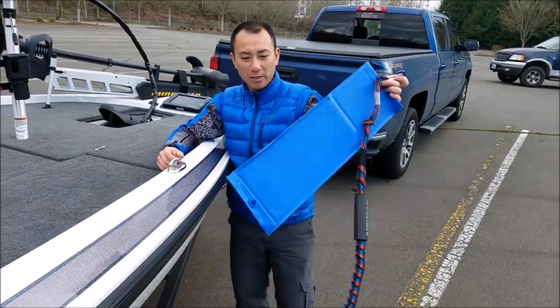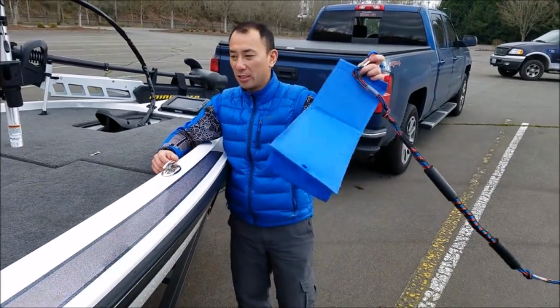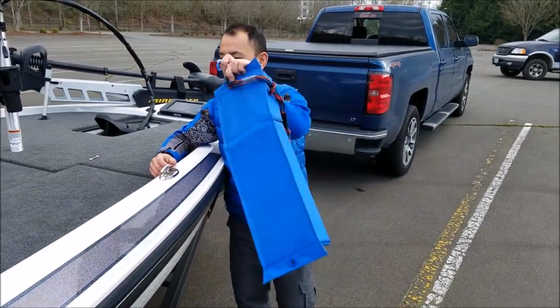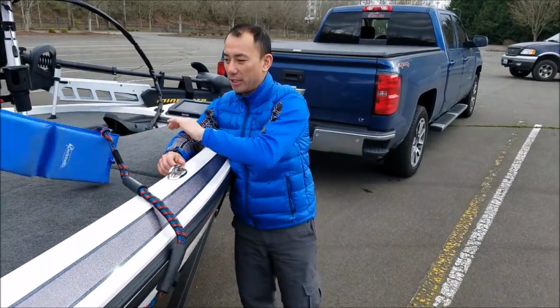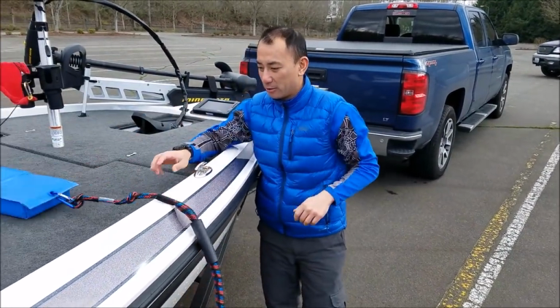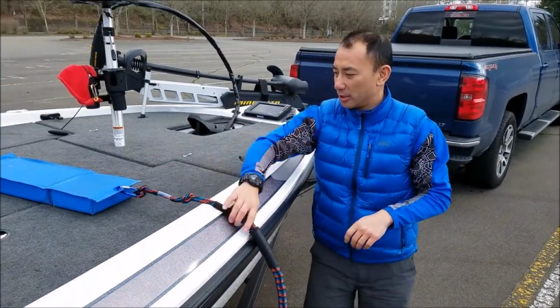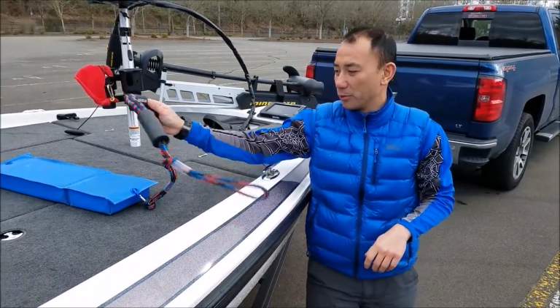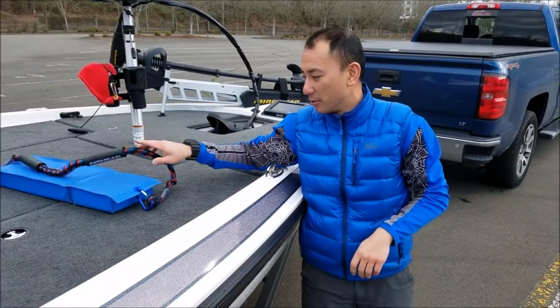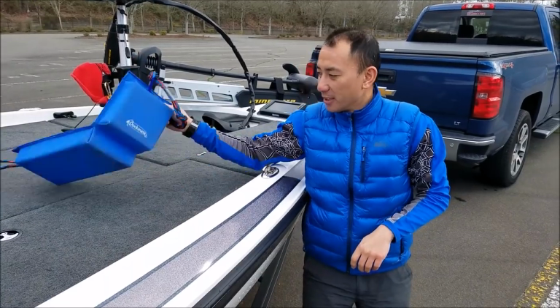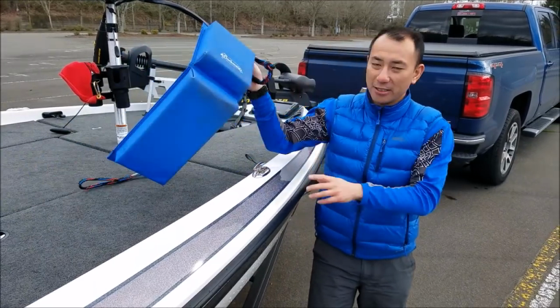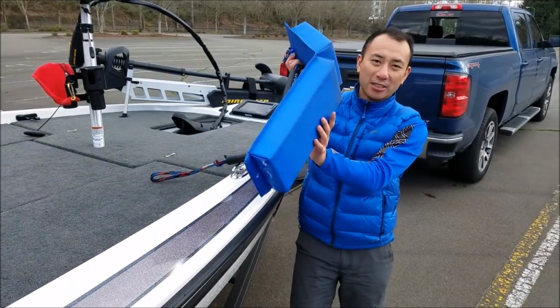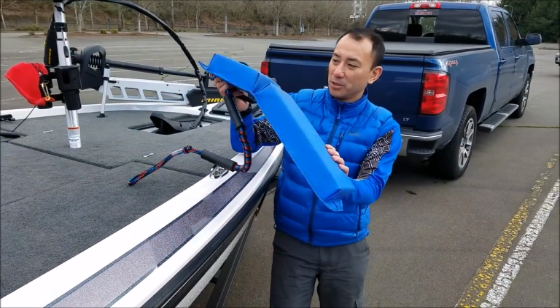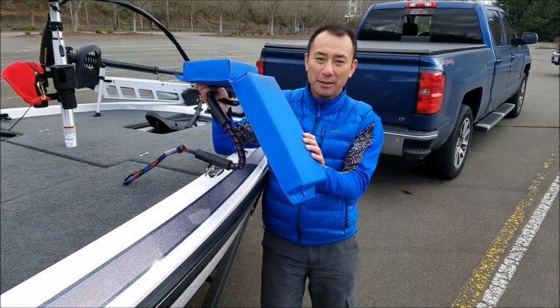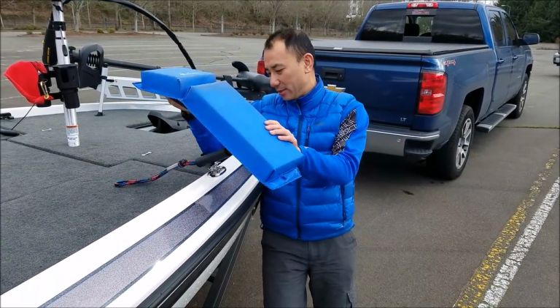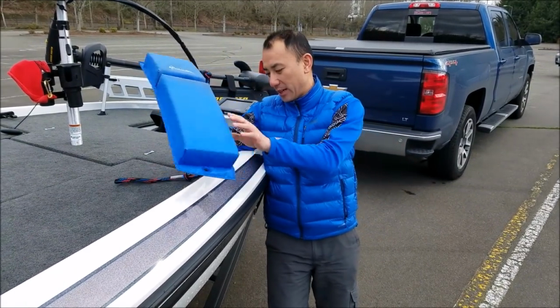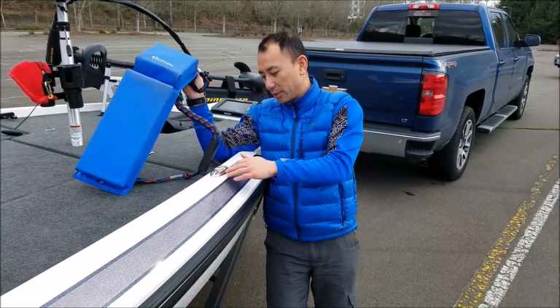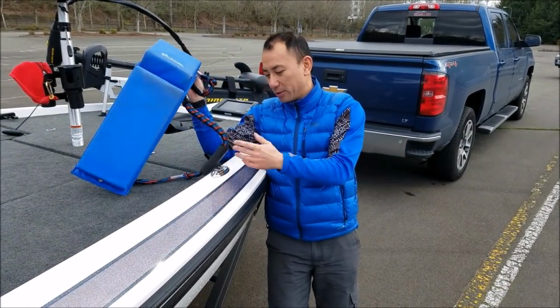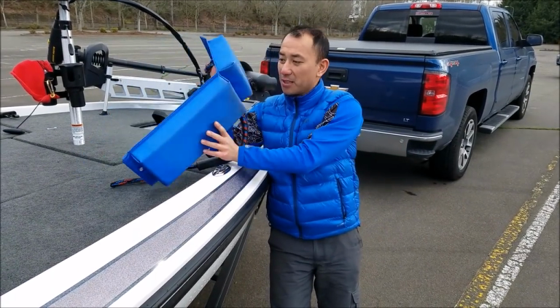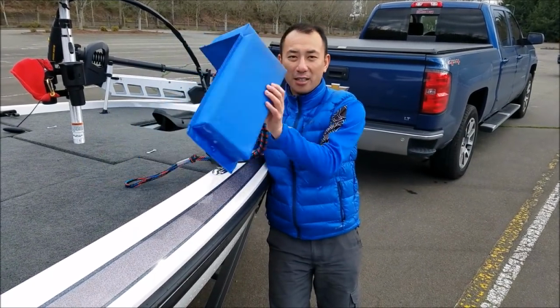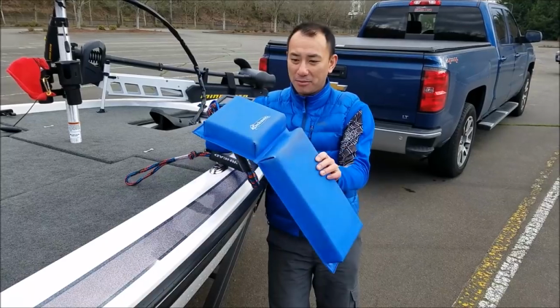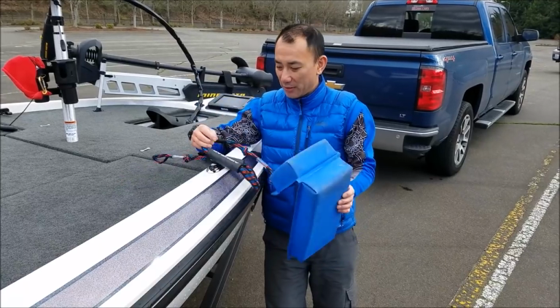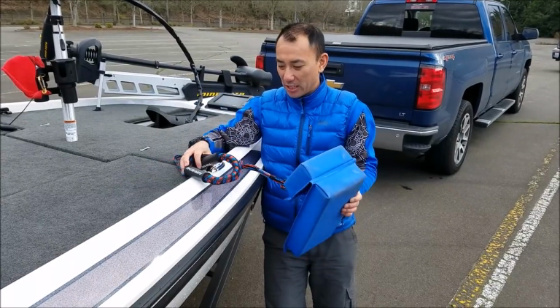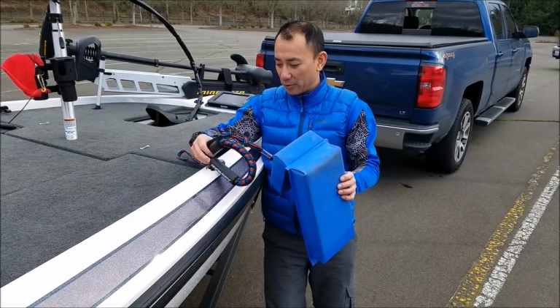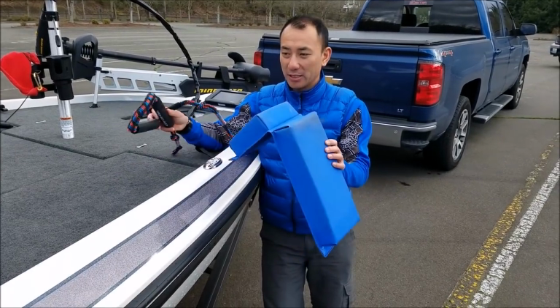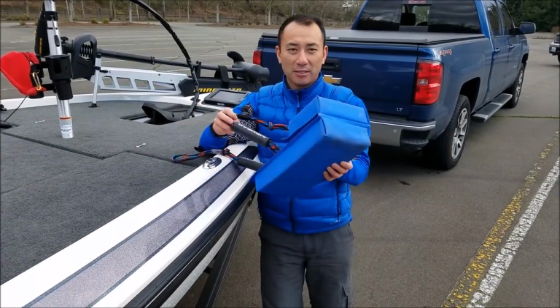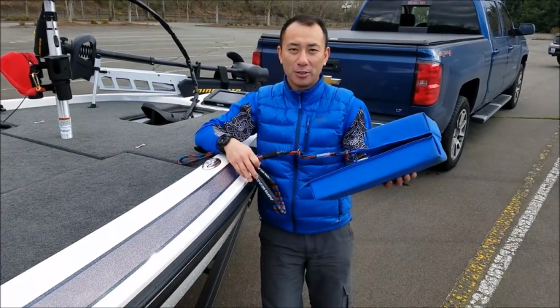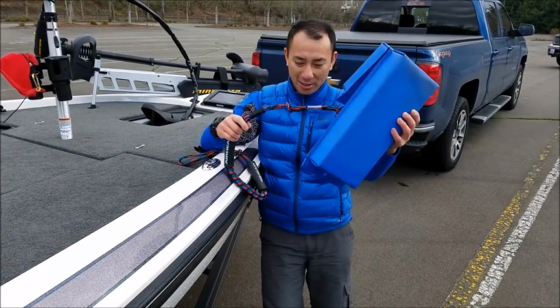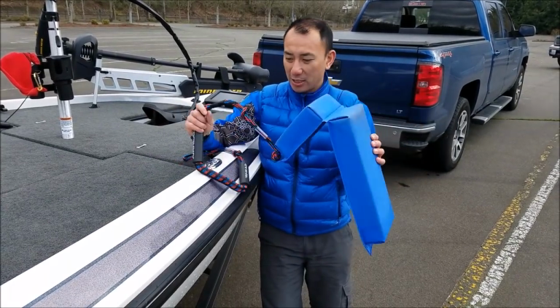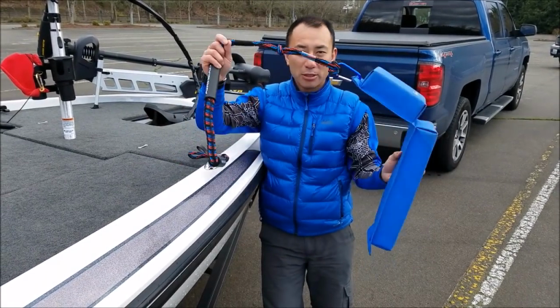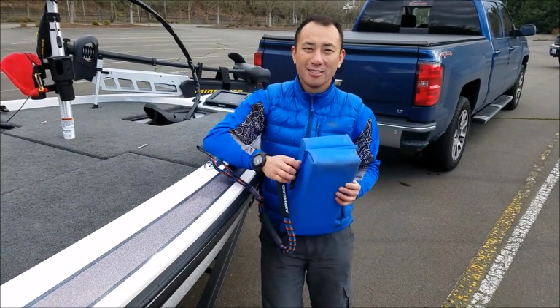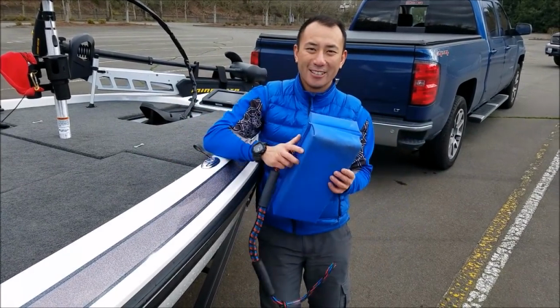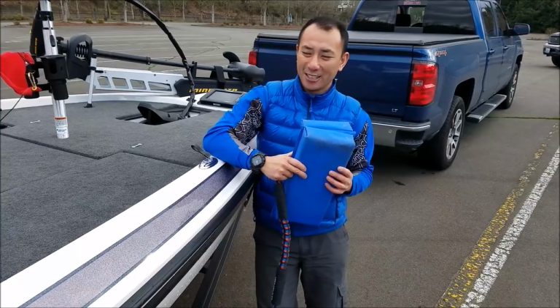Much easier than tying the ropes and finding the smaller ropes. You unclip it and you're ready to go. That's the tip for this boat — if you're having a hard time finding ropes and things to fit yours, give this one a try. Alright, tight lines.